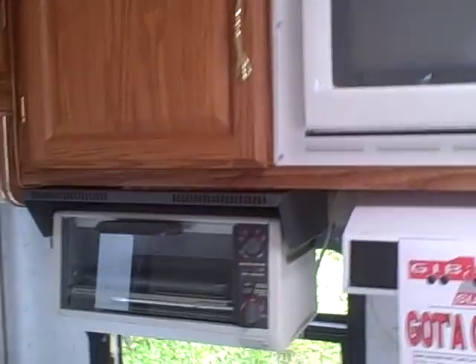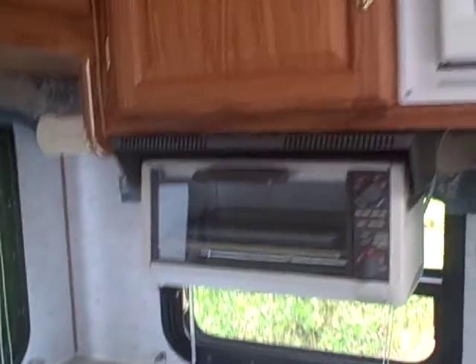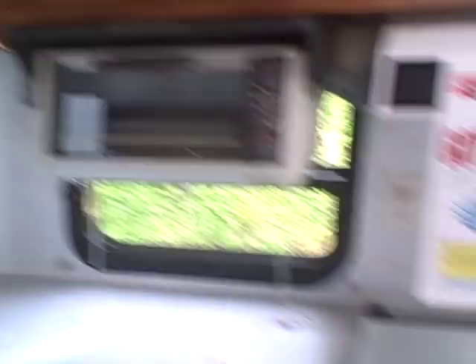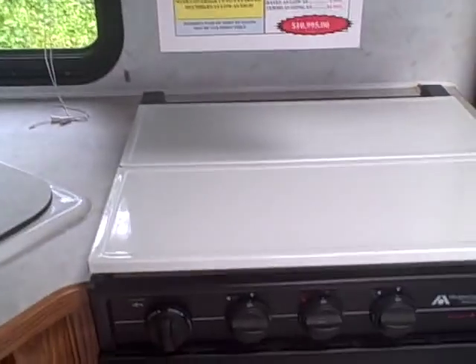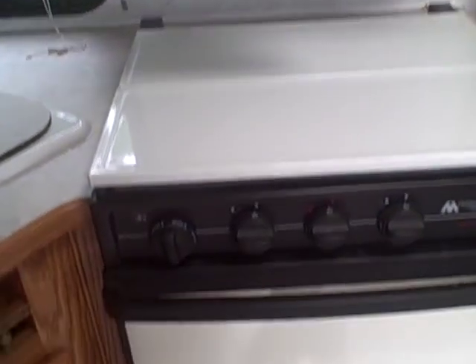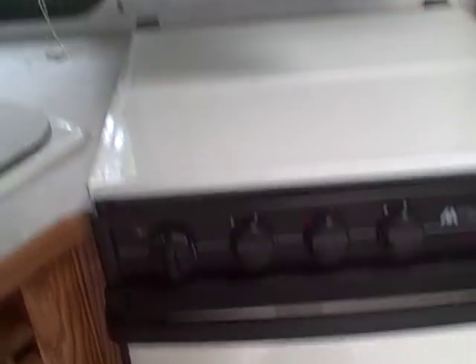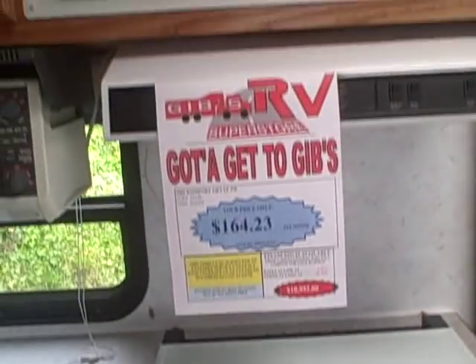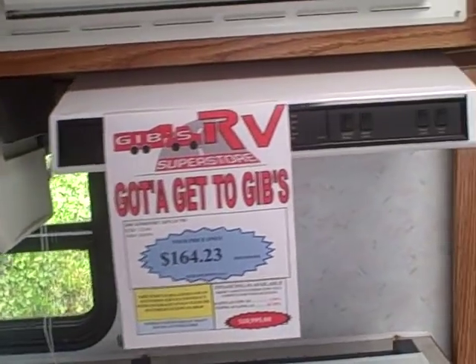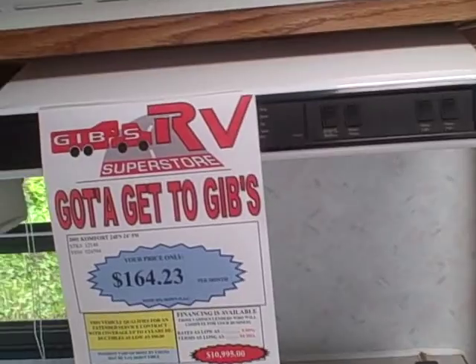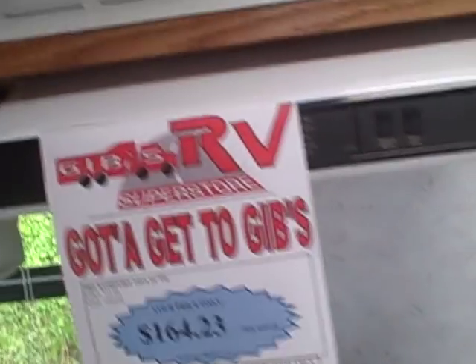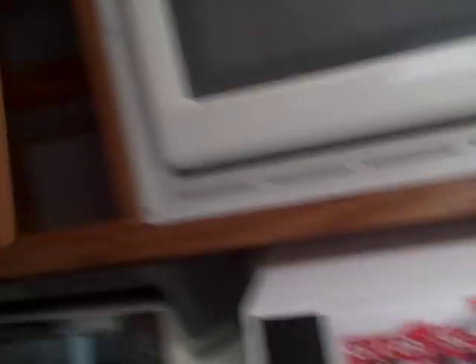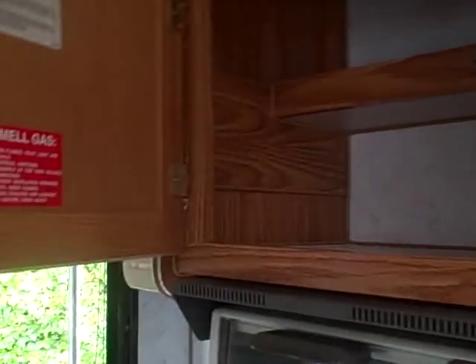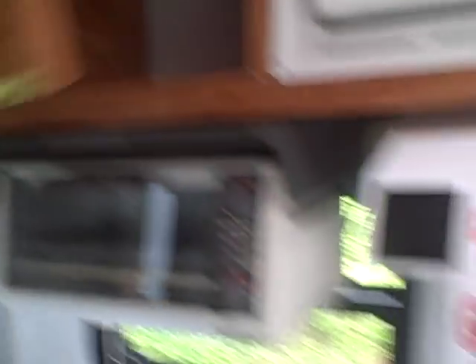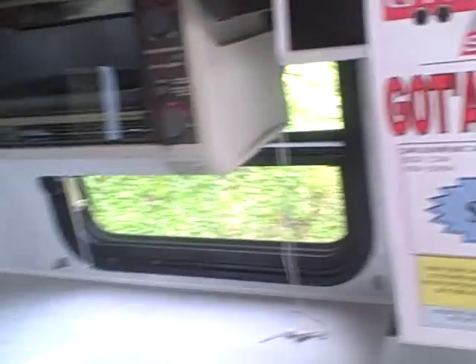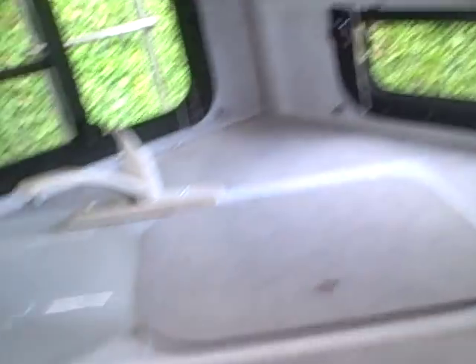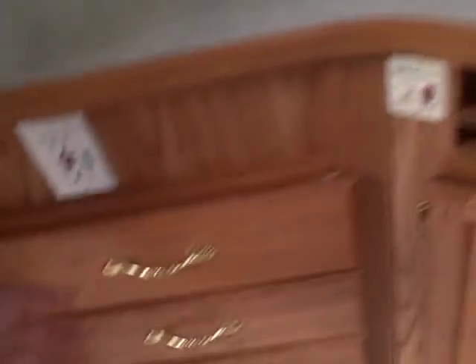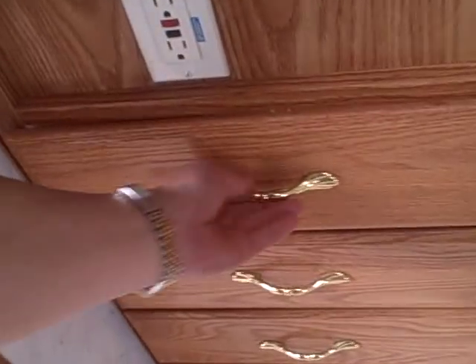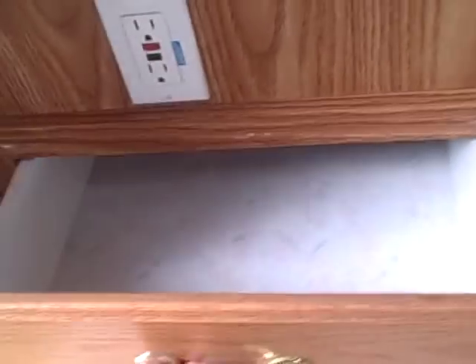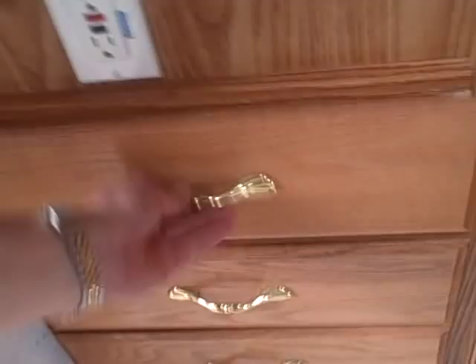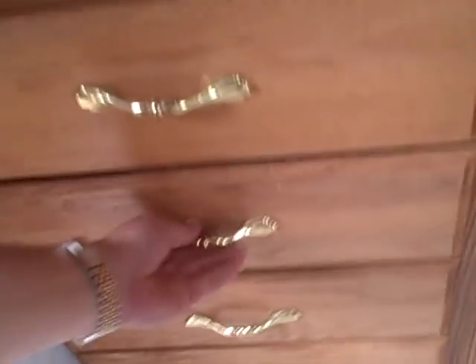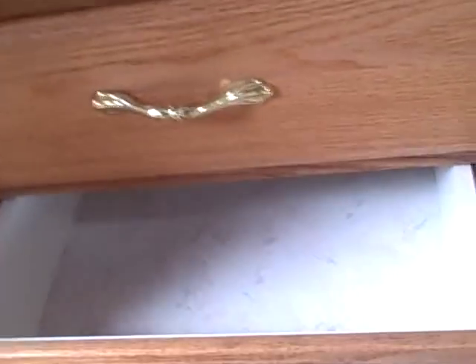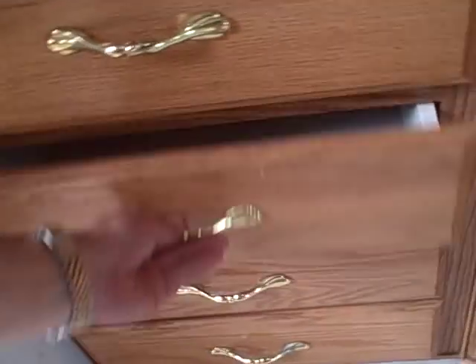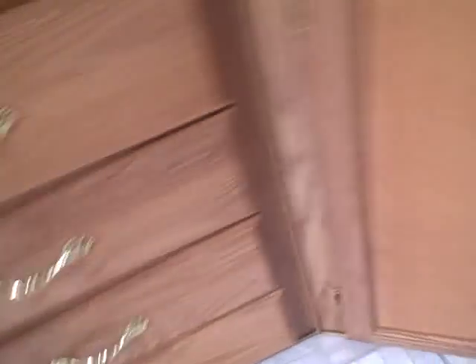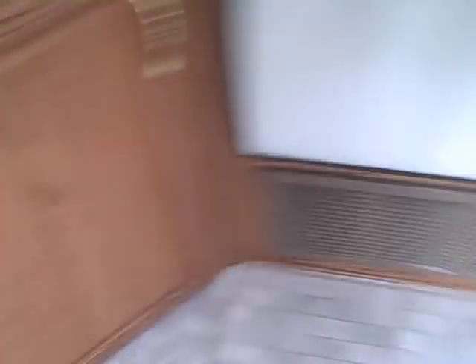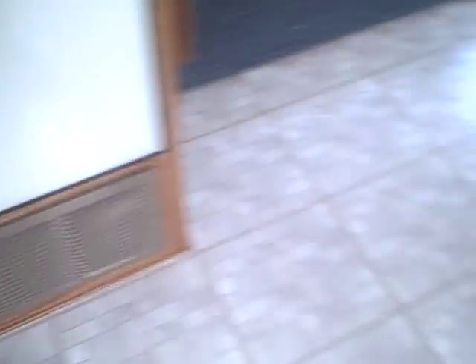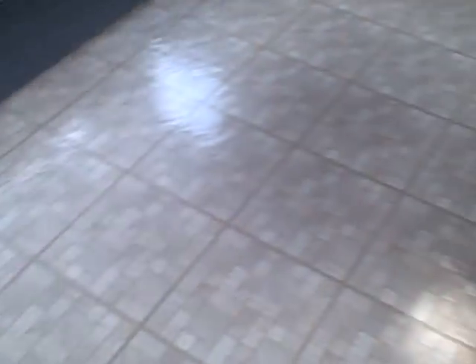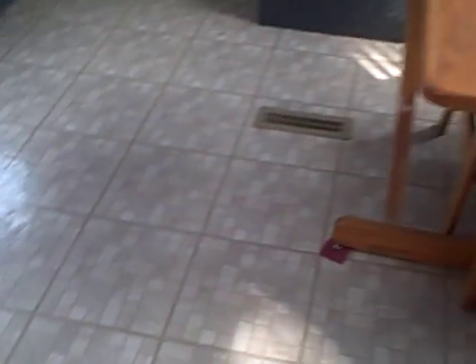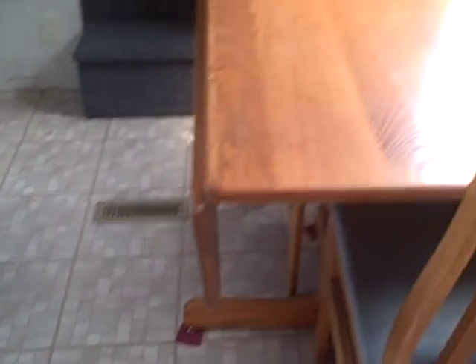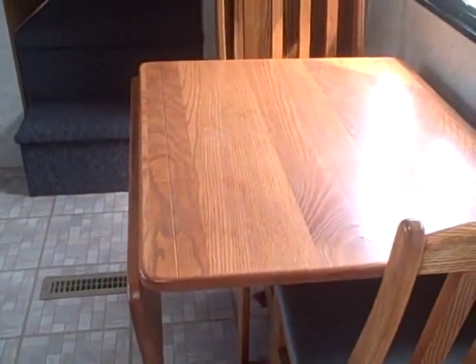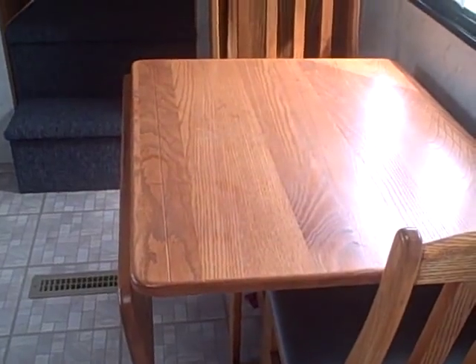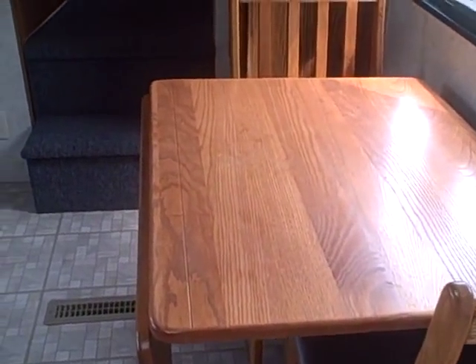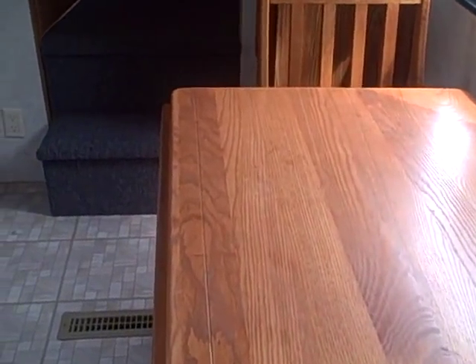Microwave, toaster oven, three burner stove with oven, exhaust fan, and lots and lots of storage. We have silverware drawers, a very clean floor, and a freestanding dinette instead of the booth.